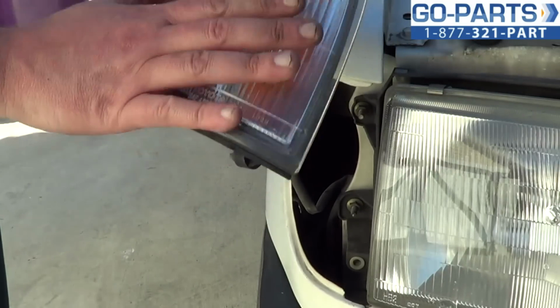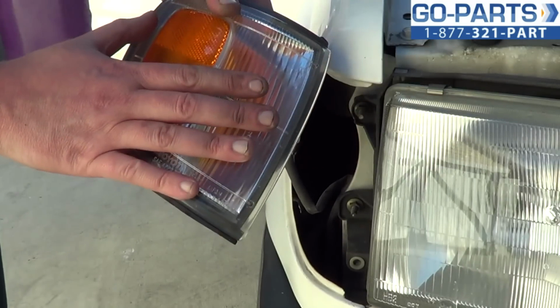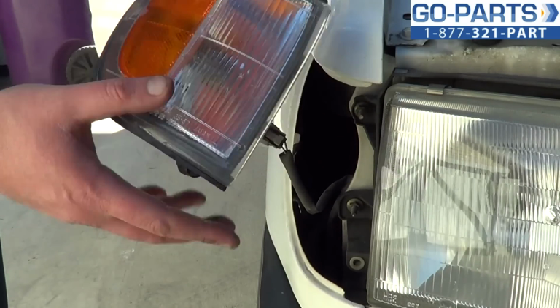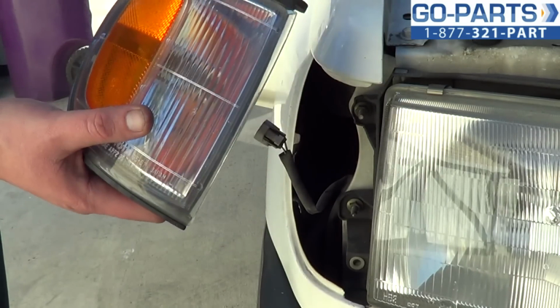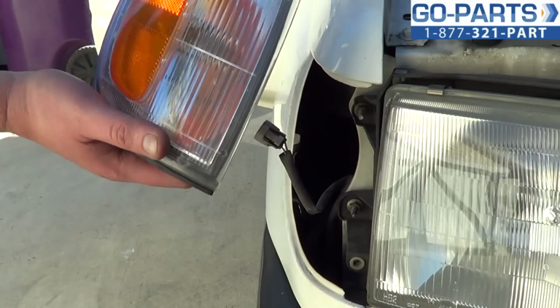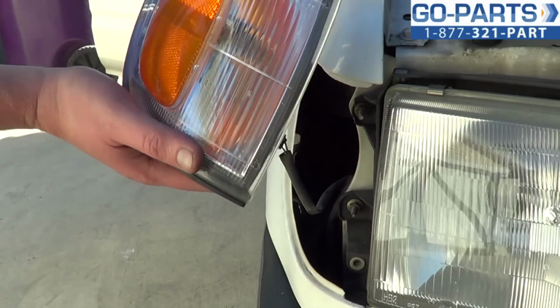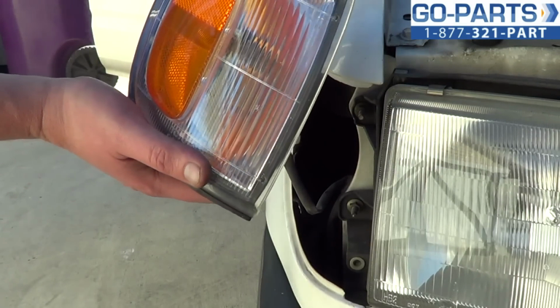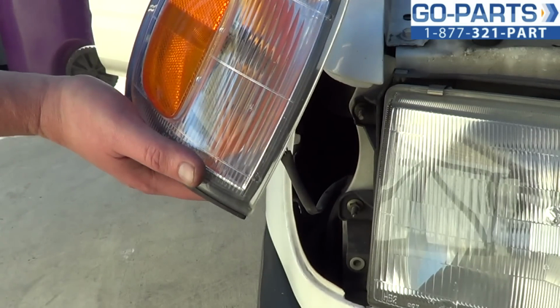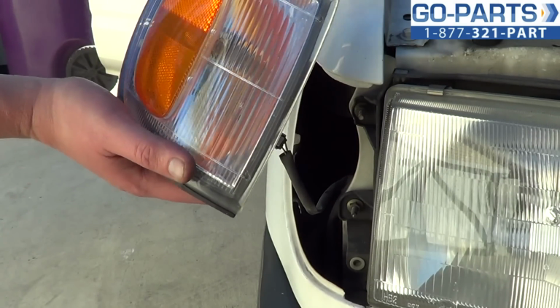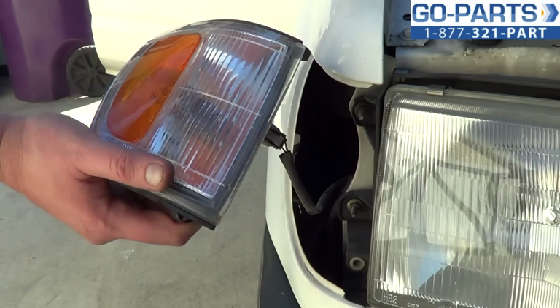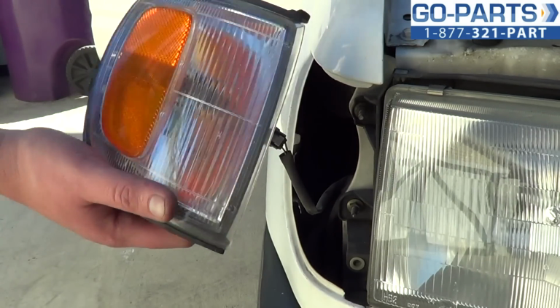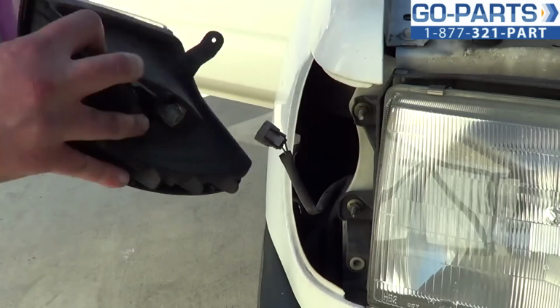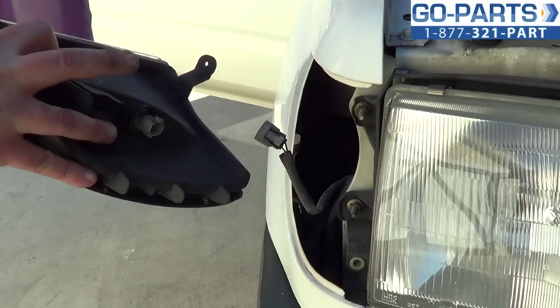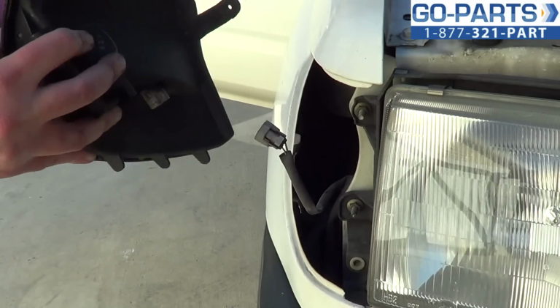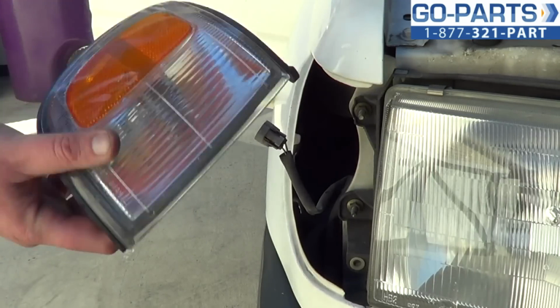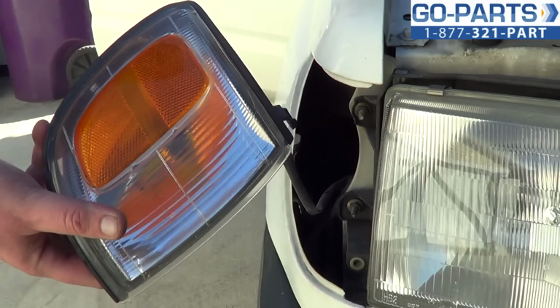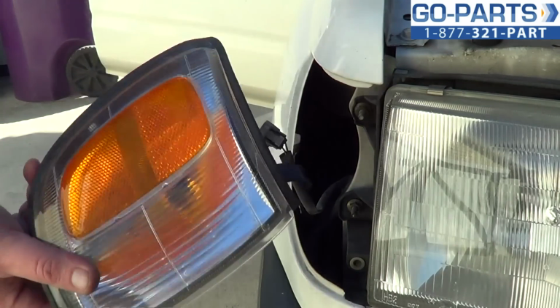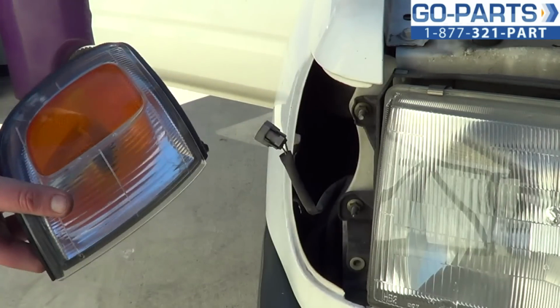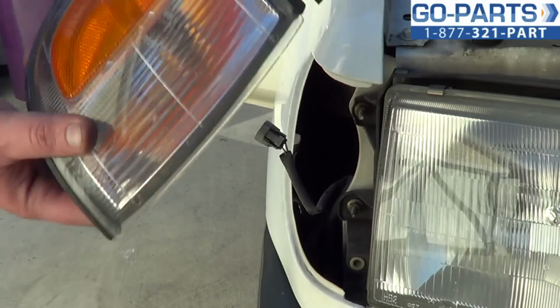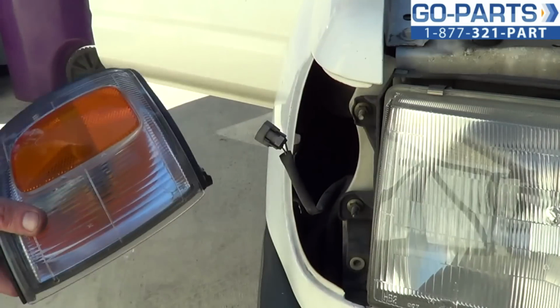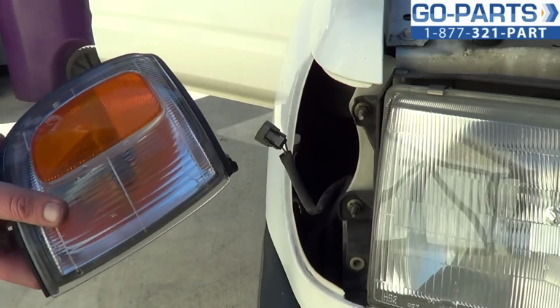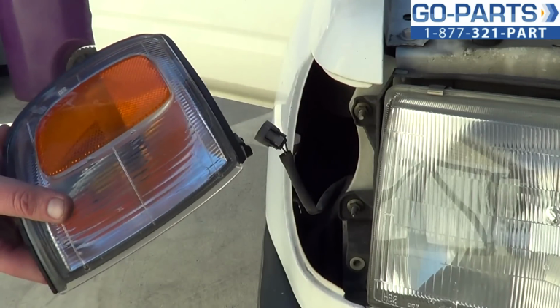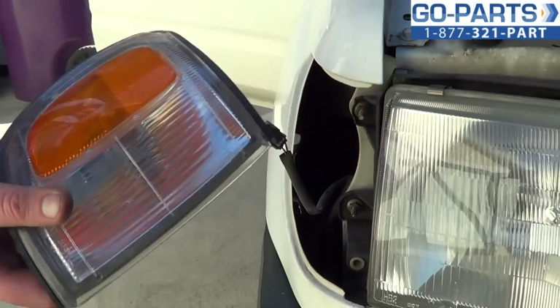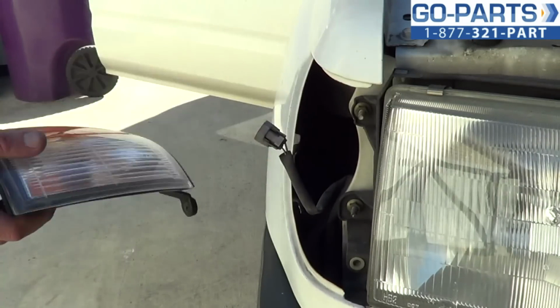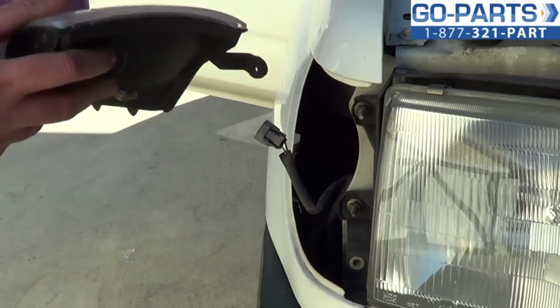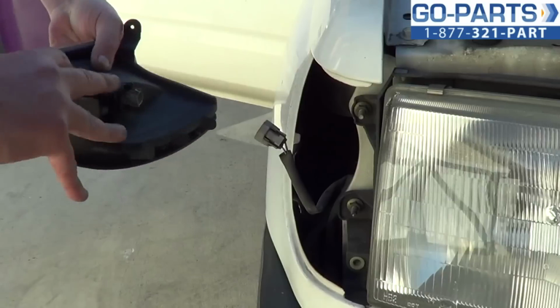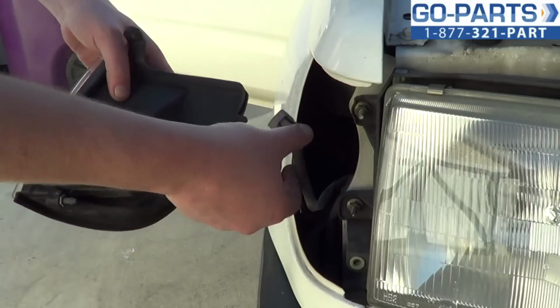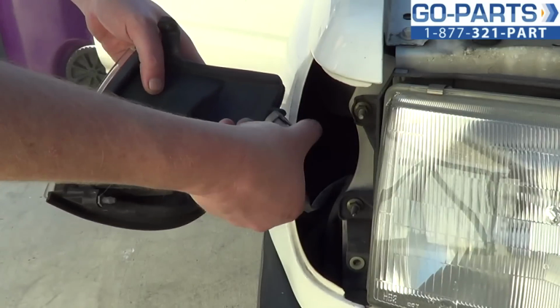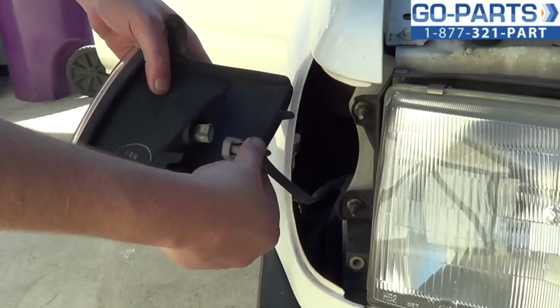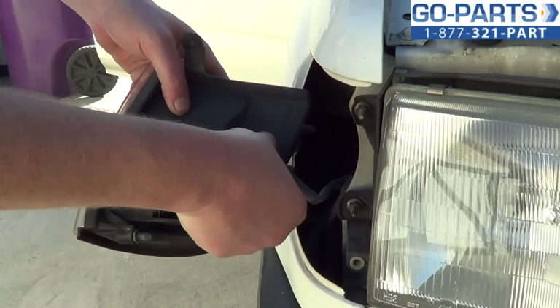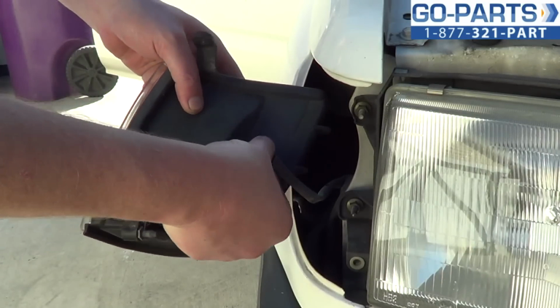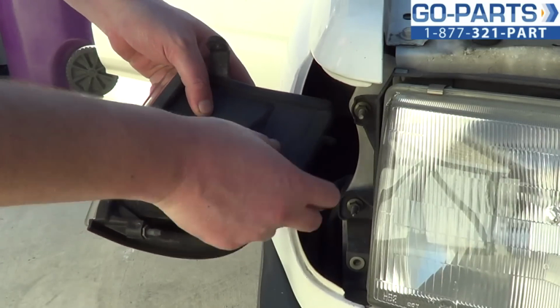If you ordered your parking light assembly from GoPart.com, most of our parts come with new hardware and new bulbs, so you won't have to do any of that. You can literally just unplug the old one and plug the new one in.